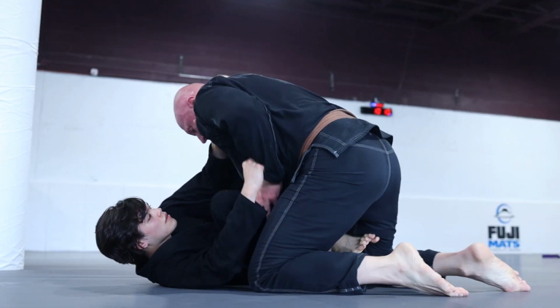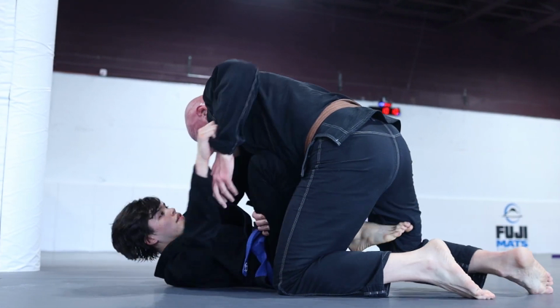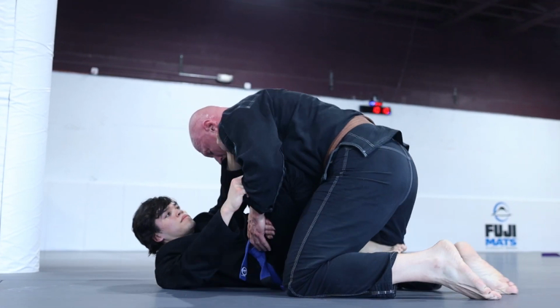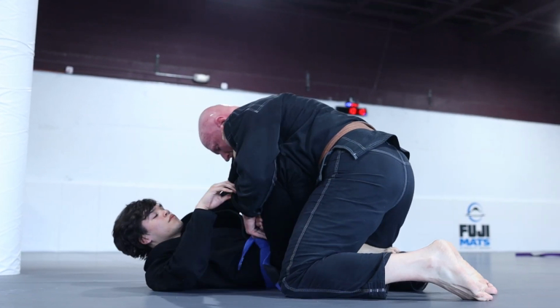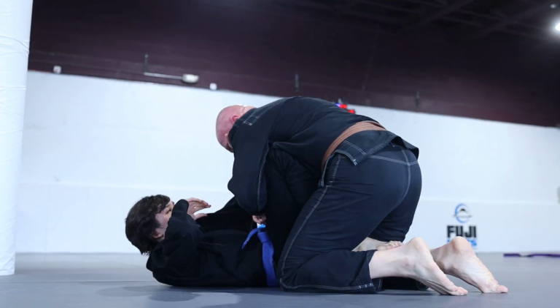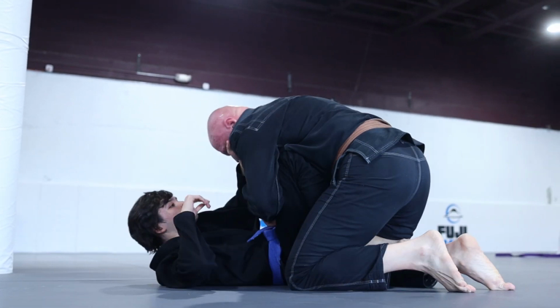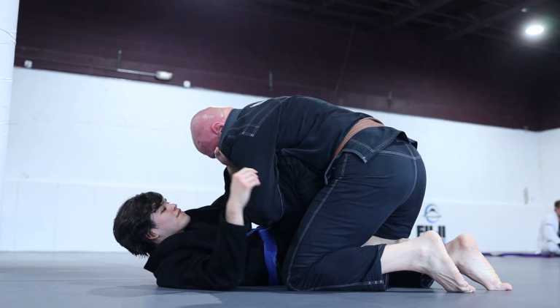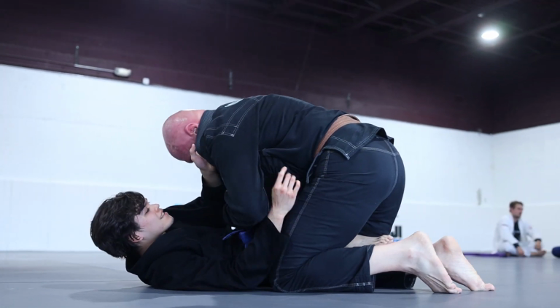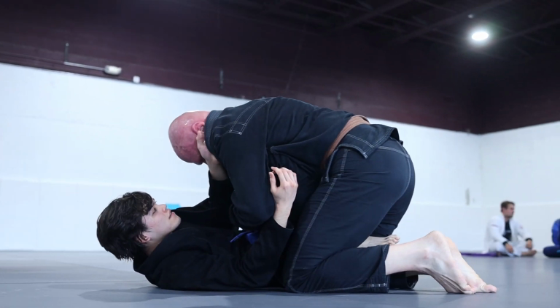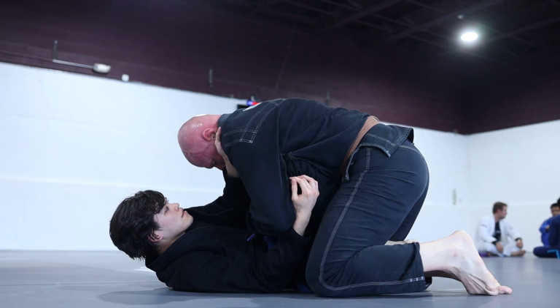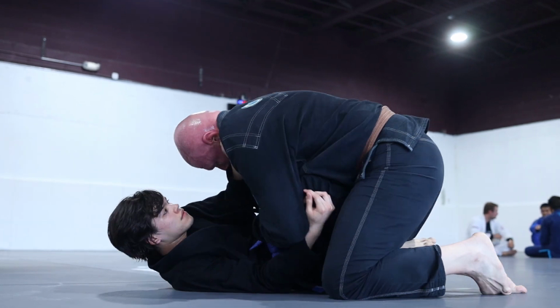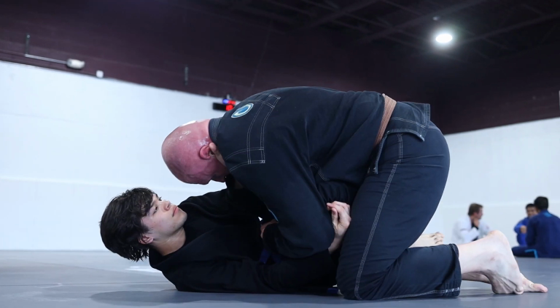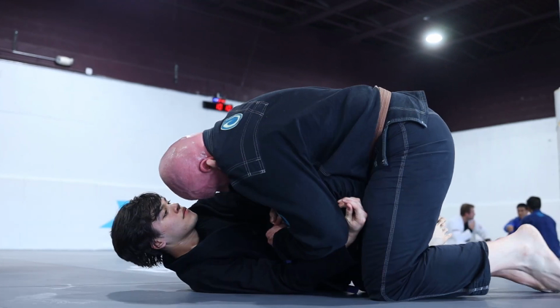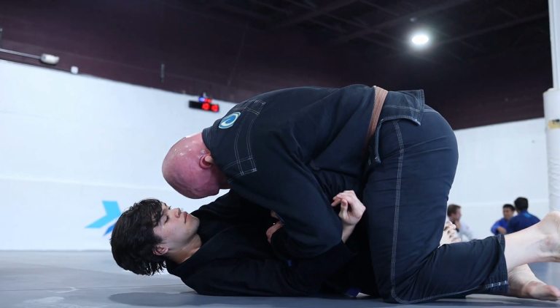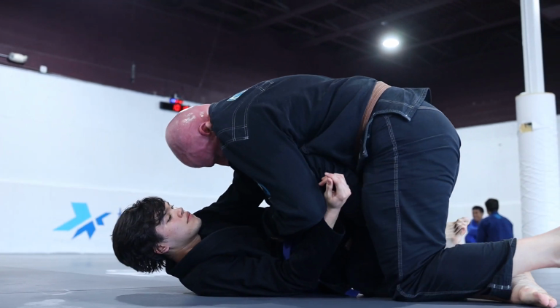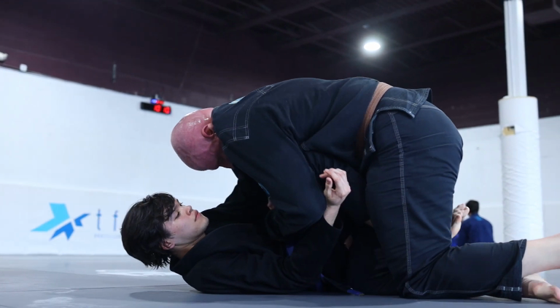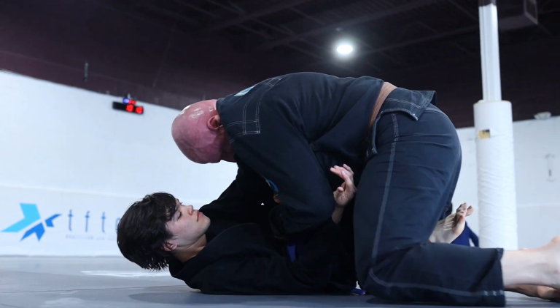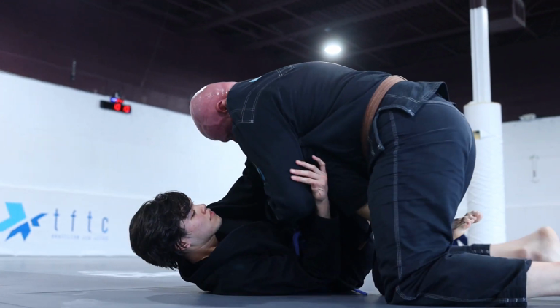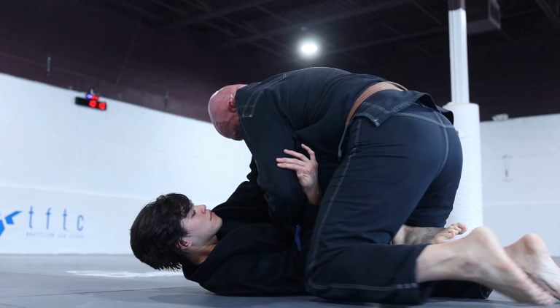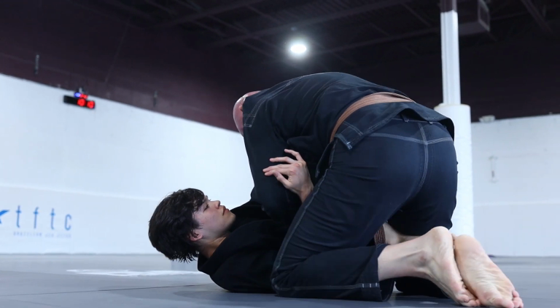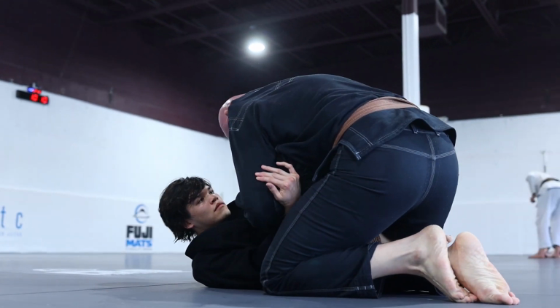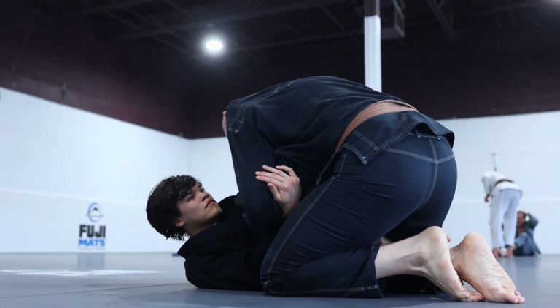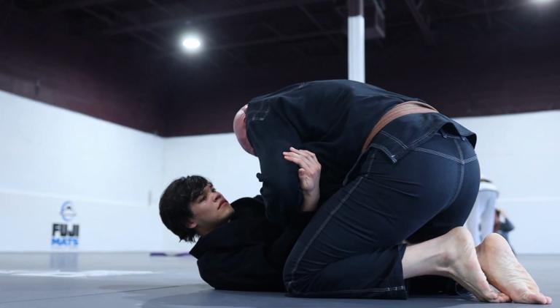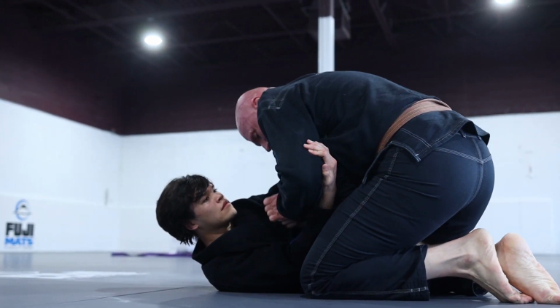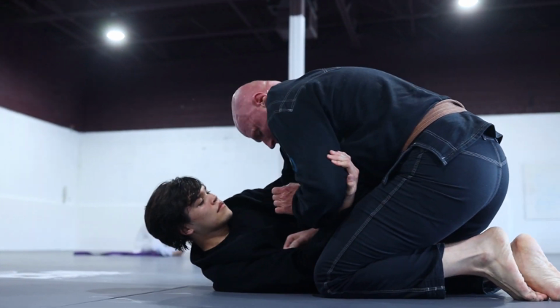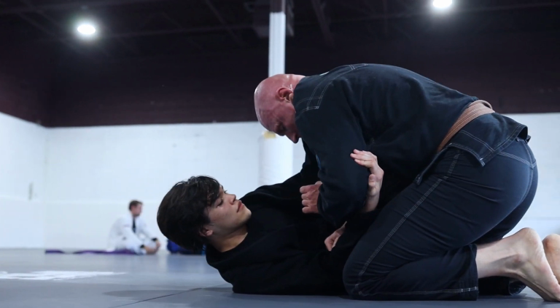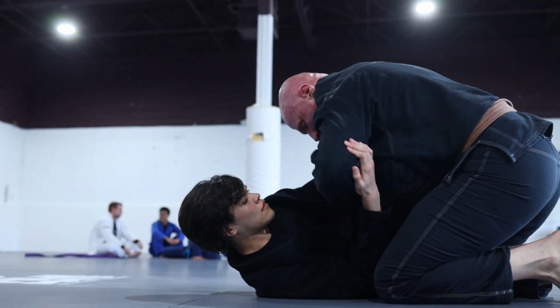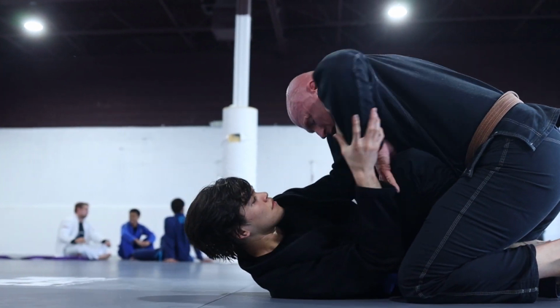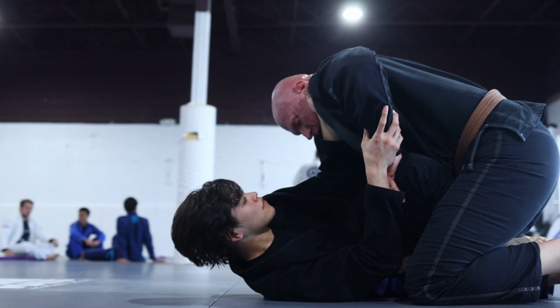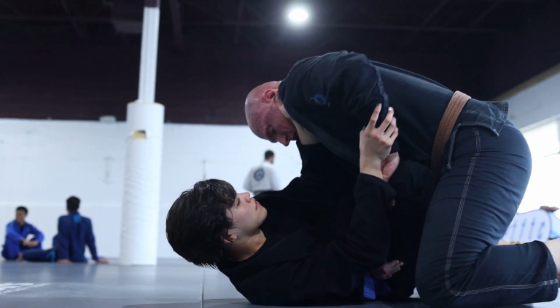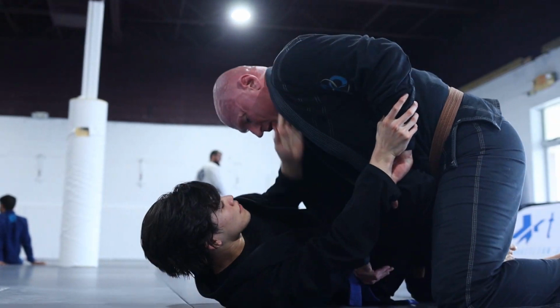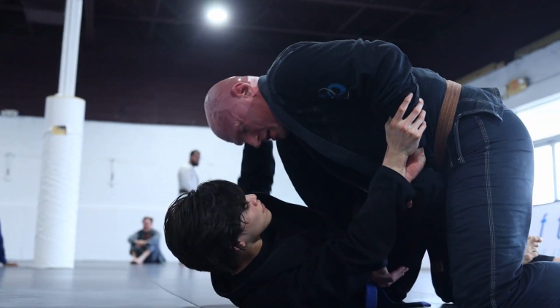Another important concept I'm keeping in mind is to deny Will the ability to pin my knee to the ground. If I want to have any chance of success in this roll, I need to keep my hips active.